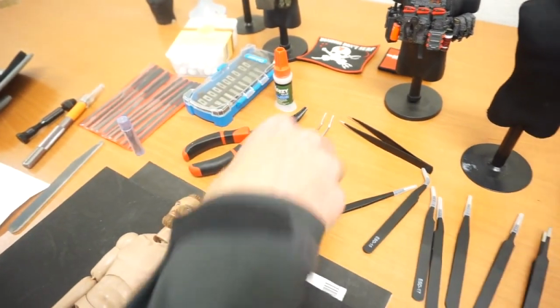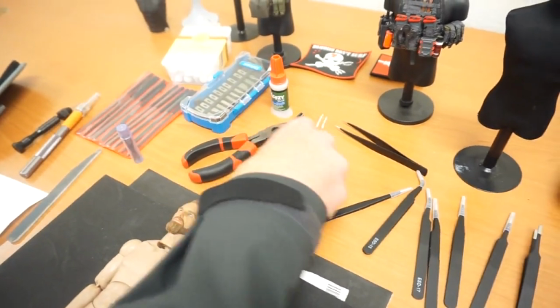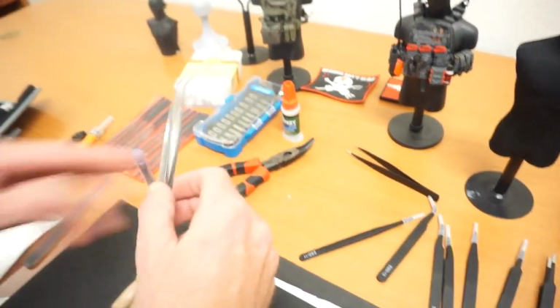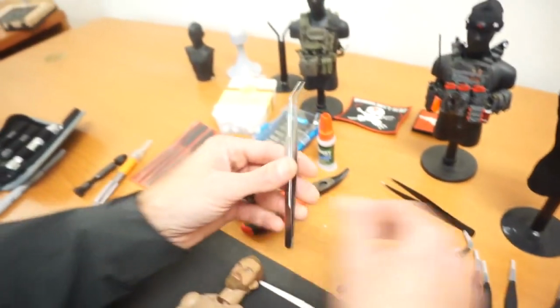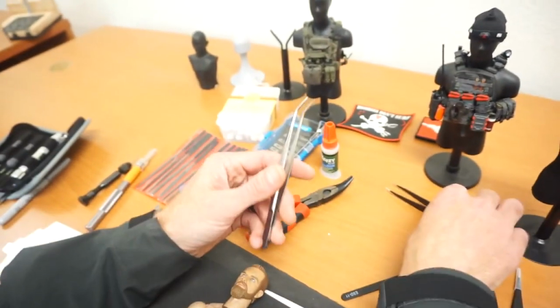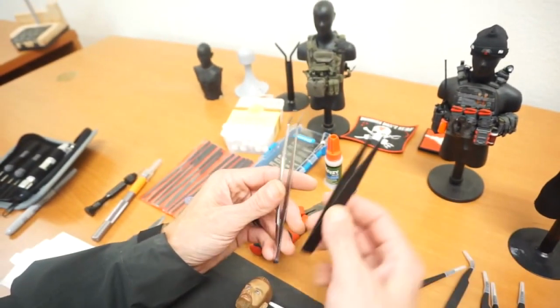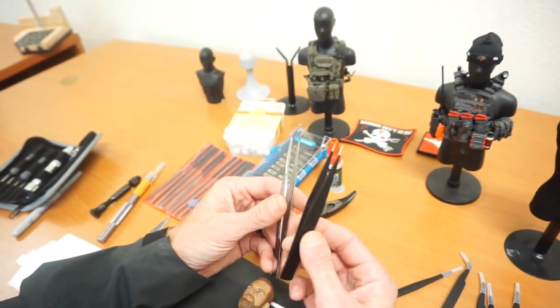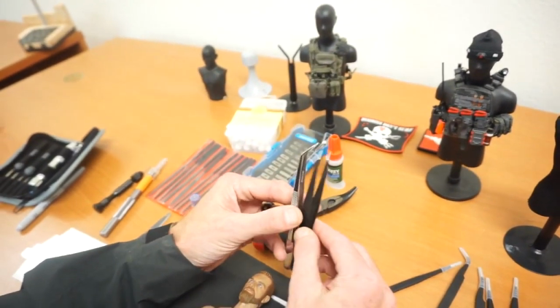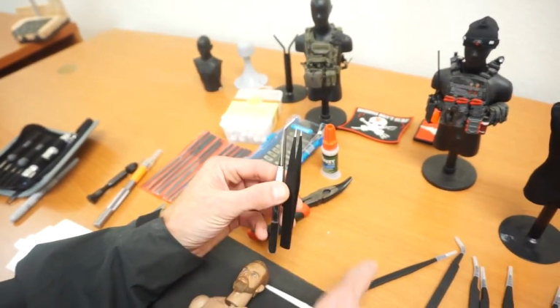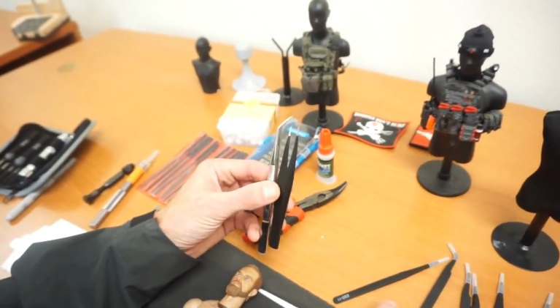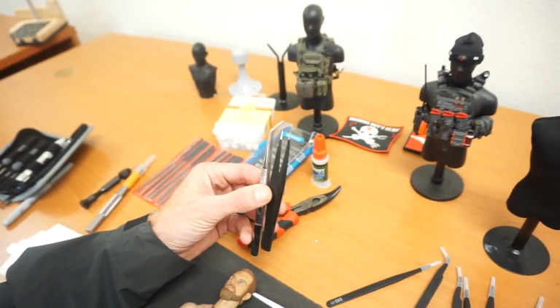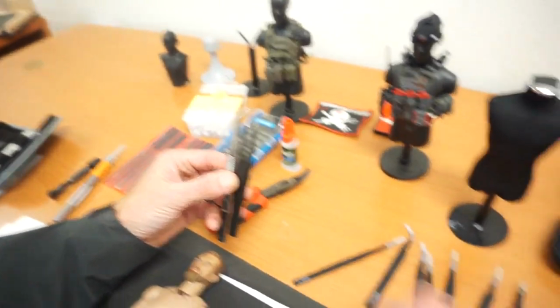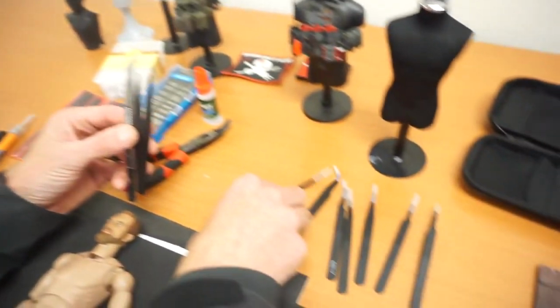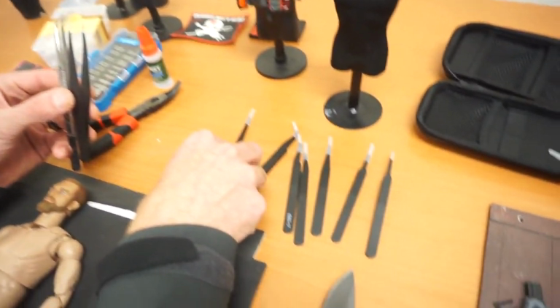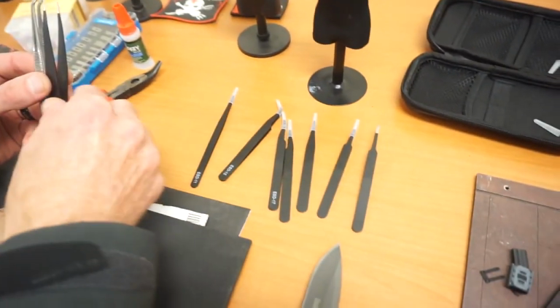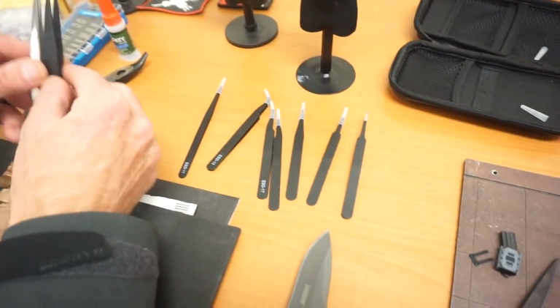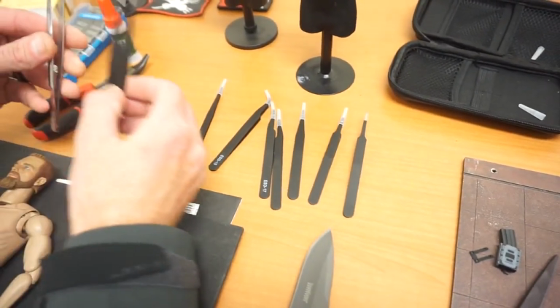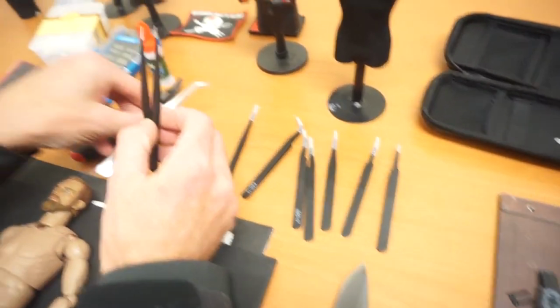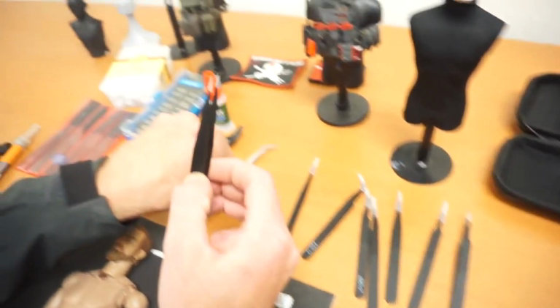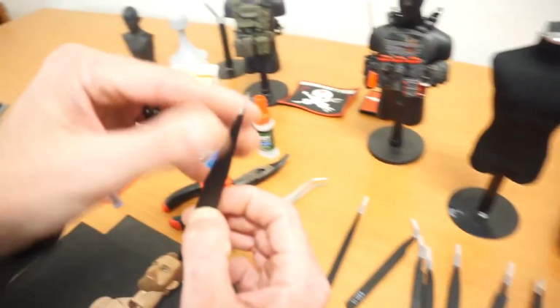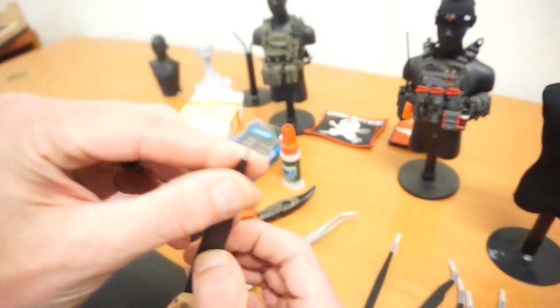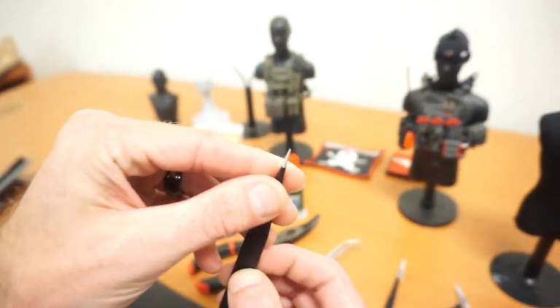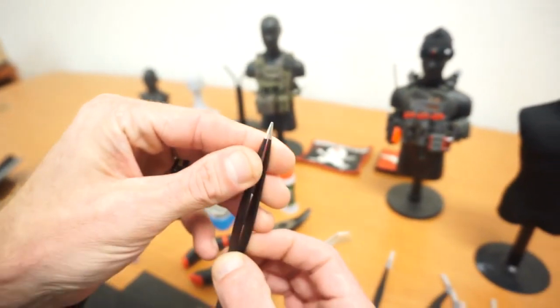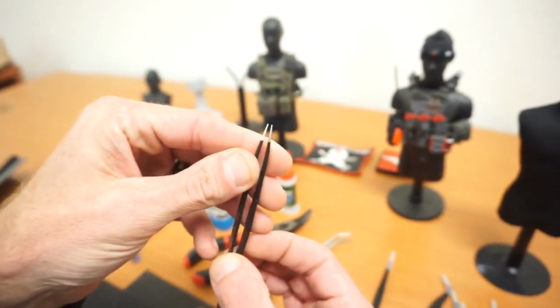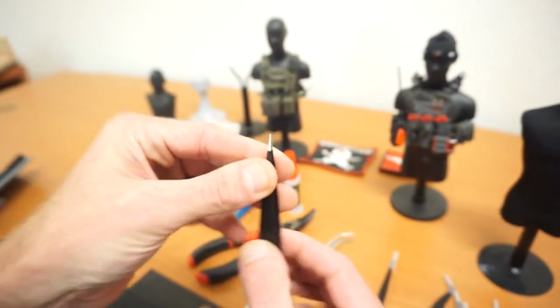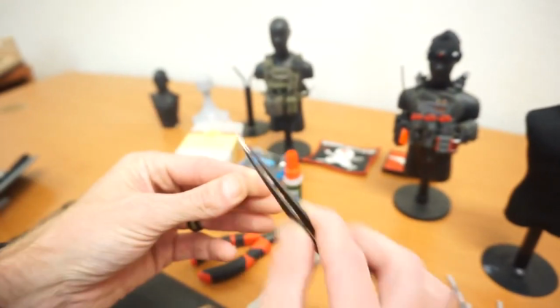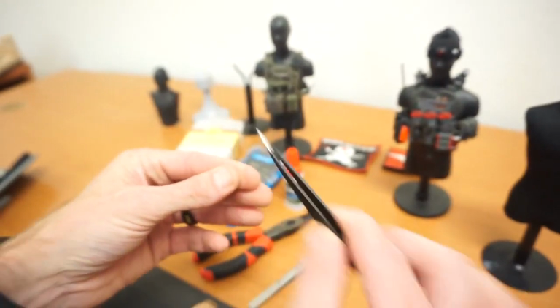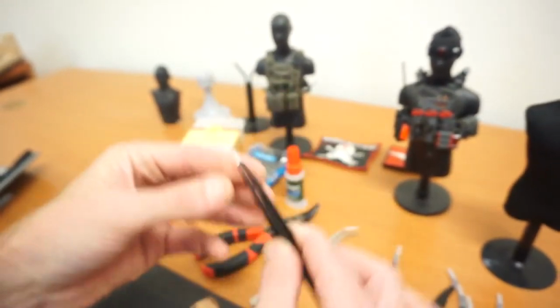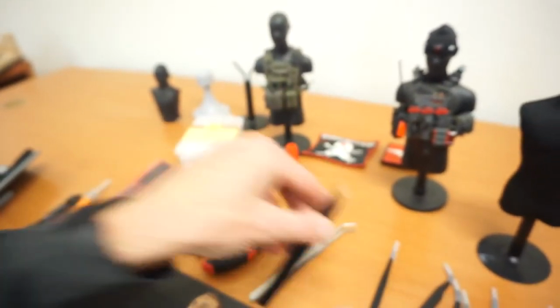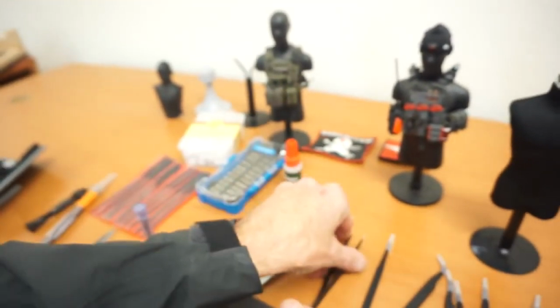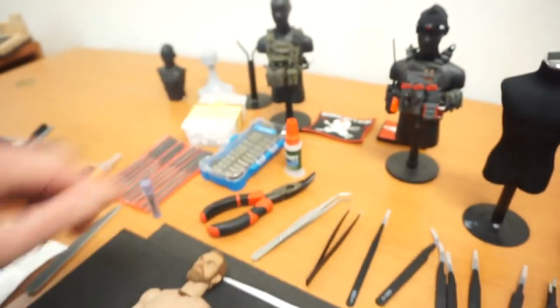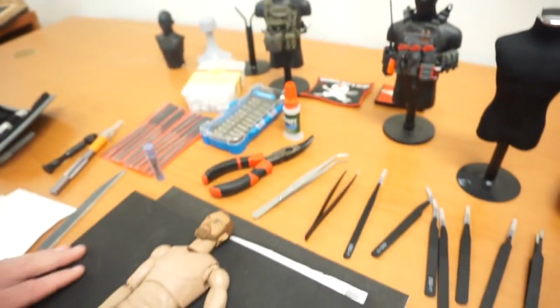Next thing: tweezers. These are your best friends. You can see I have all different types, shapes and sizes. The big thing is that they have a very fine point, so when you do the mold, it's pretty easy.